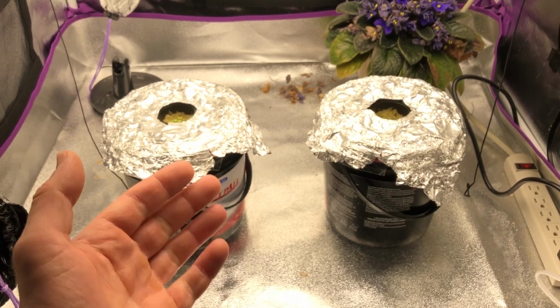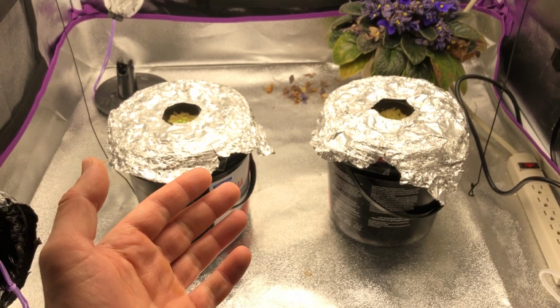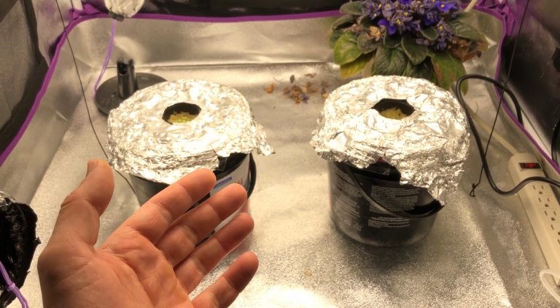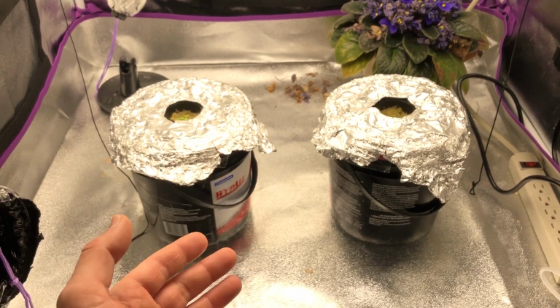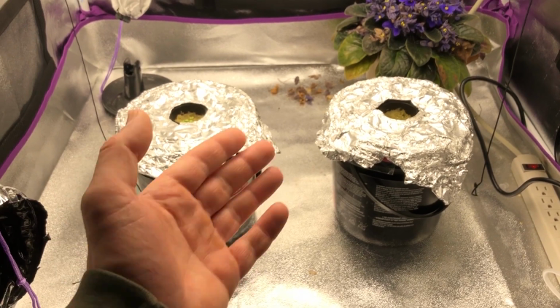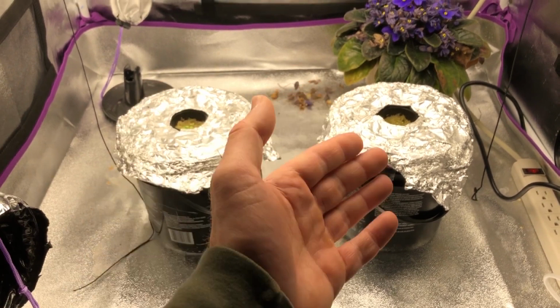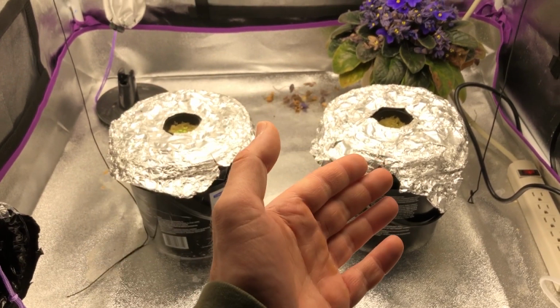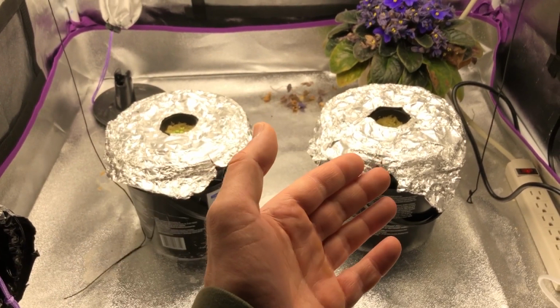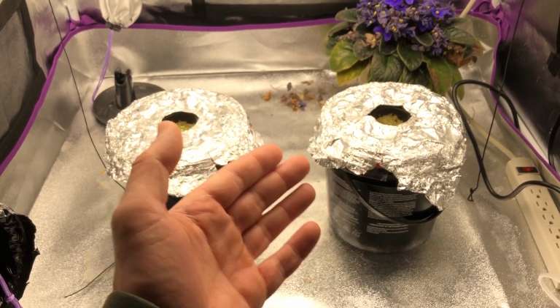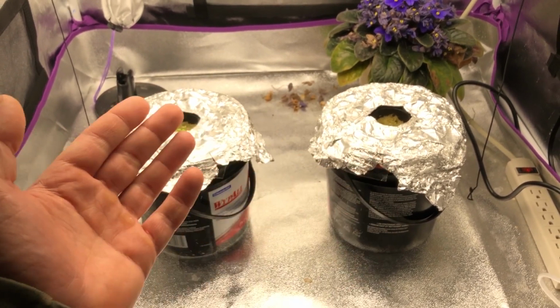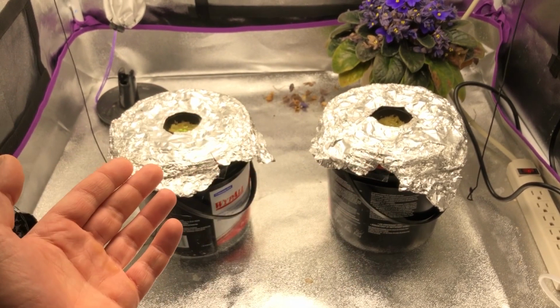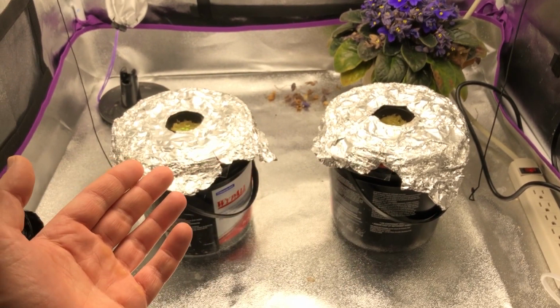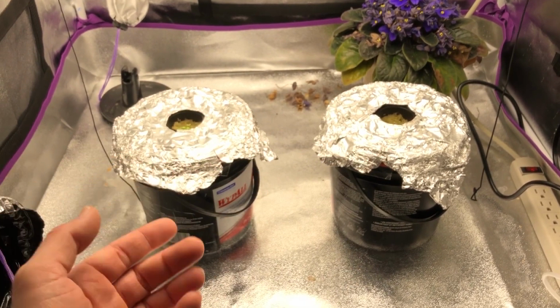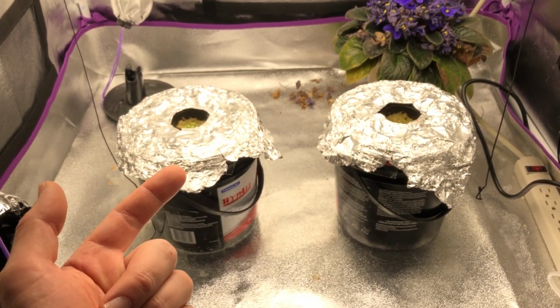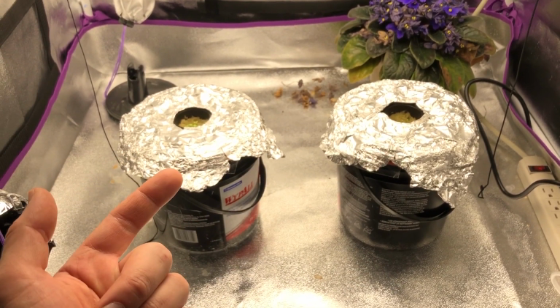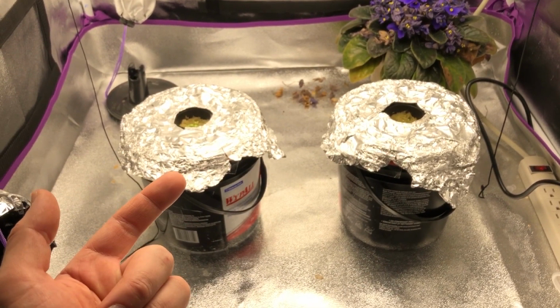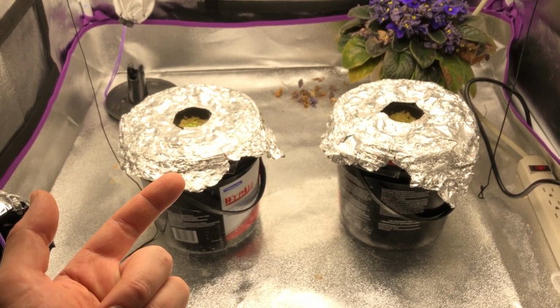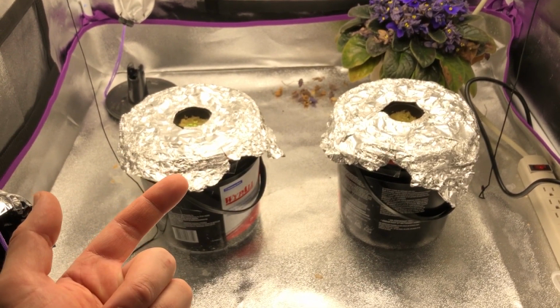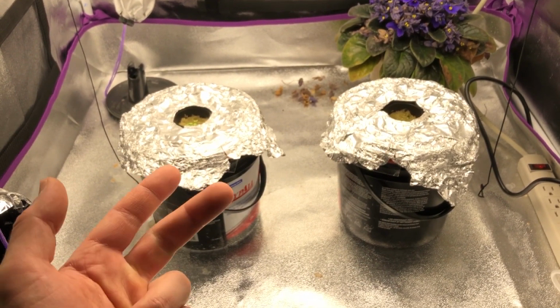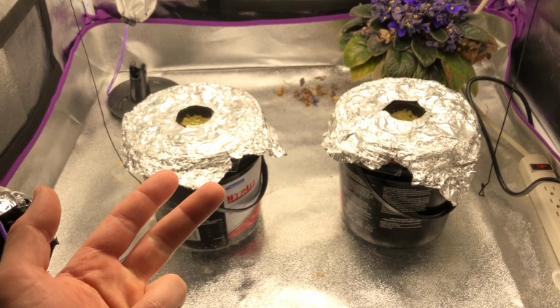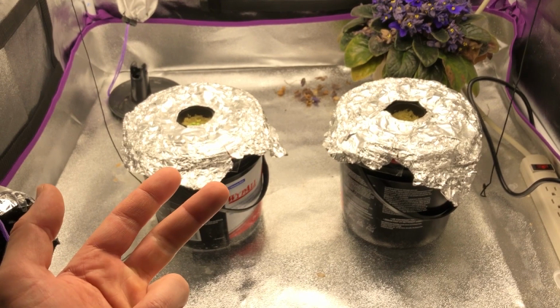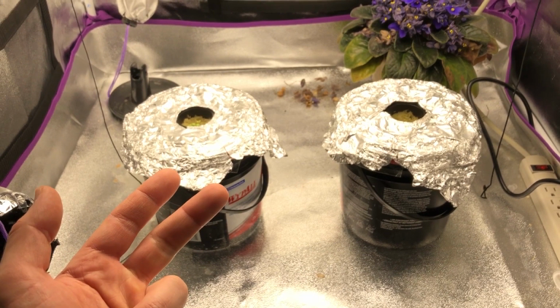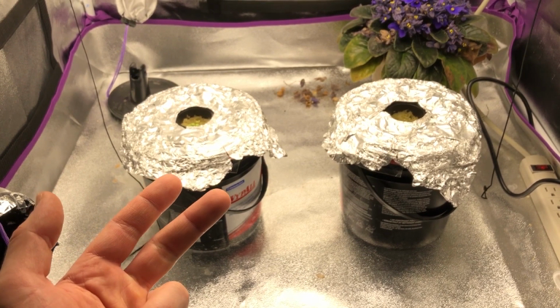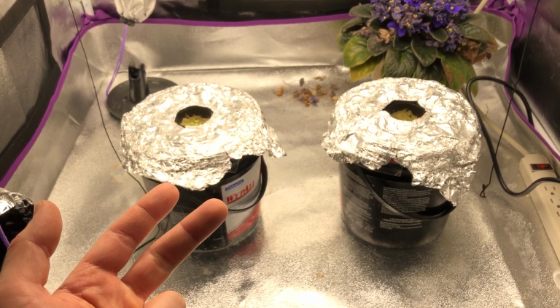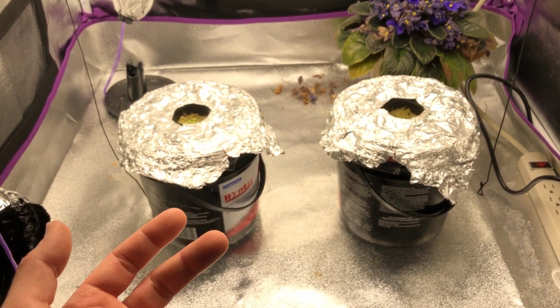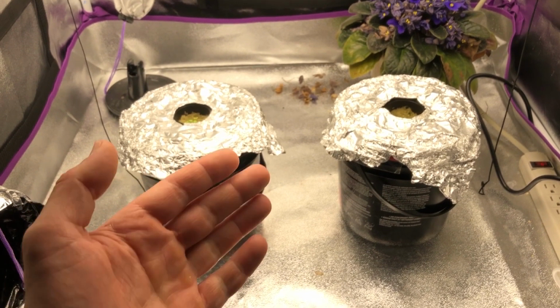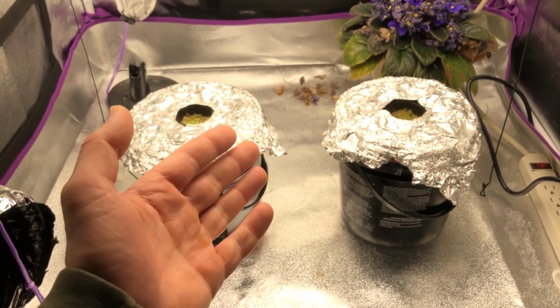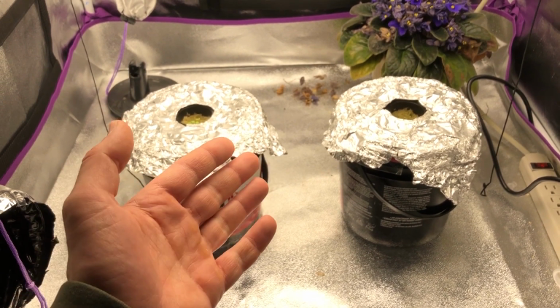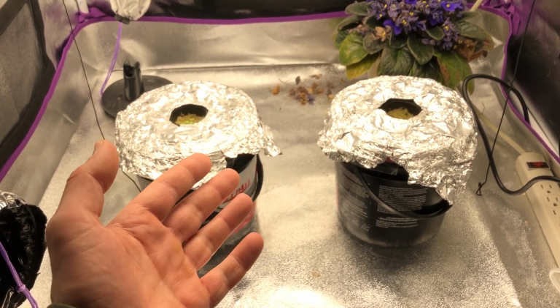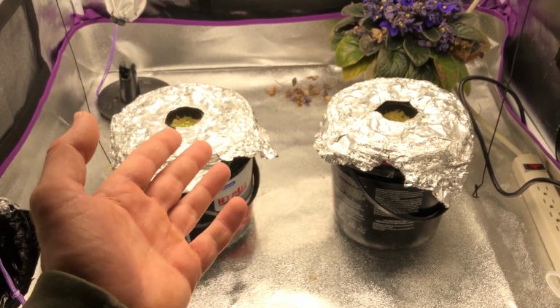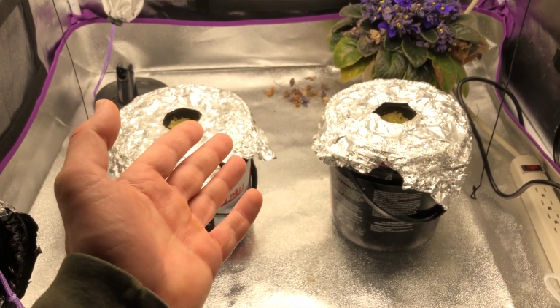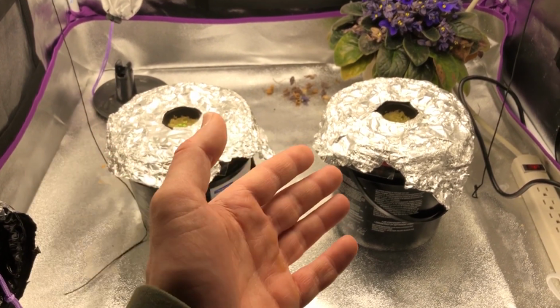Welcome to episode 3 of the RODI water versus tap water series. In episode 1 we grew lettuce, episode 2 we grew jalapeño peppers, and in this episode we're growing lettuce again.